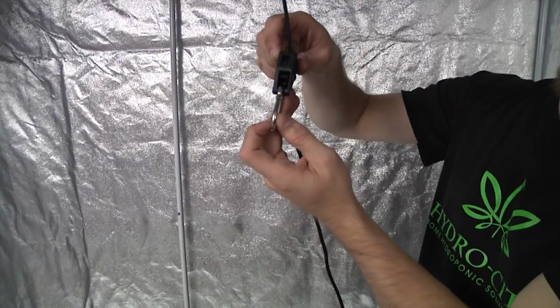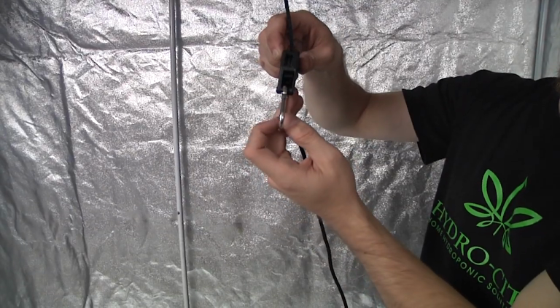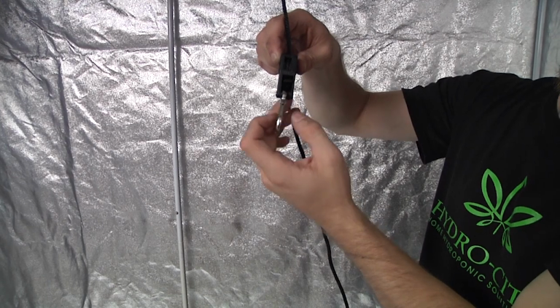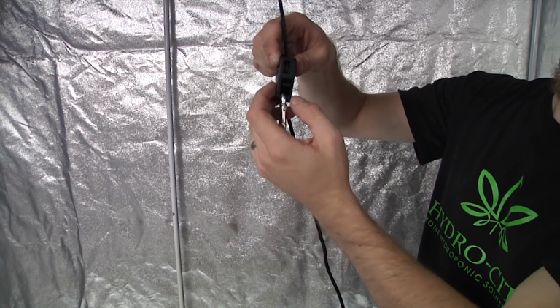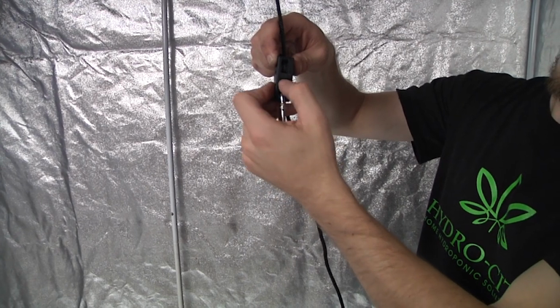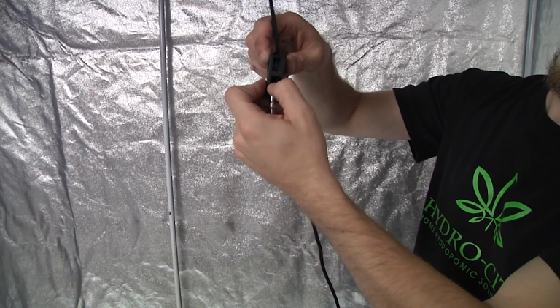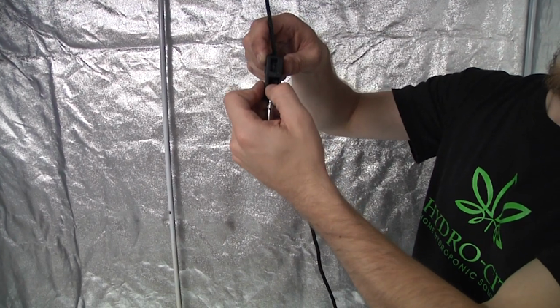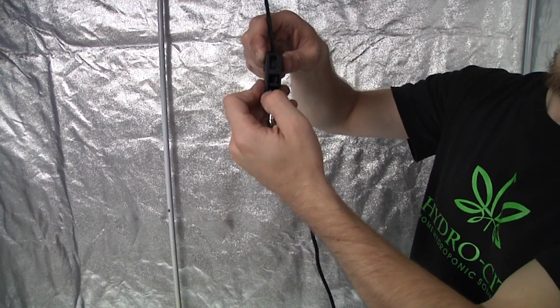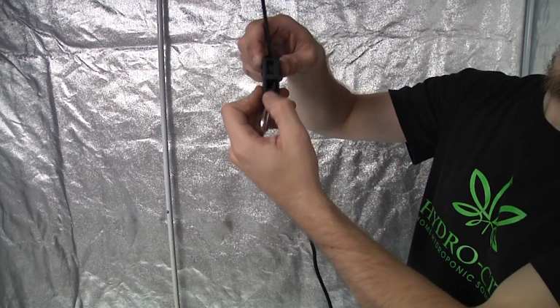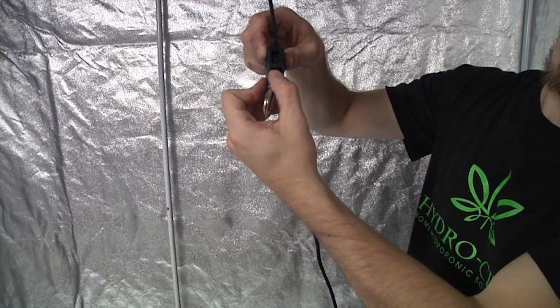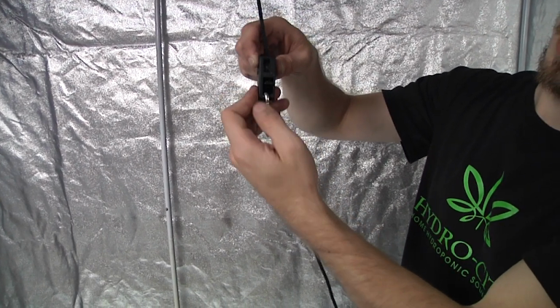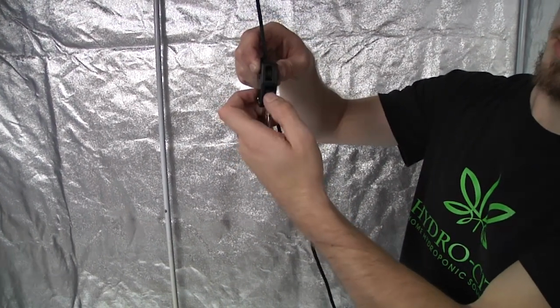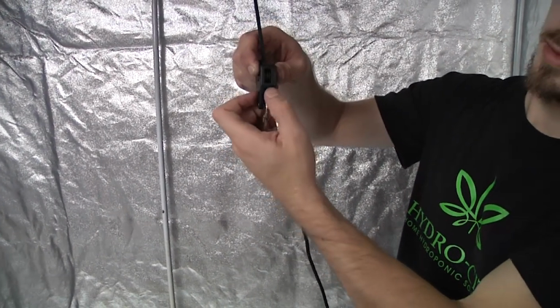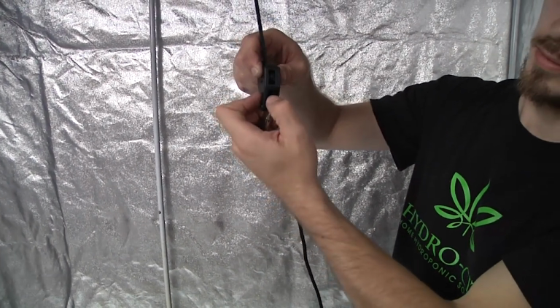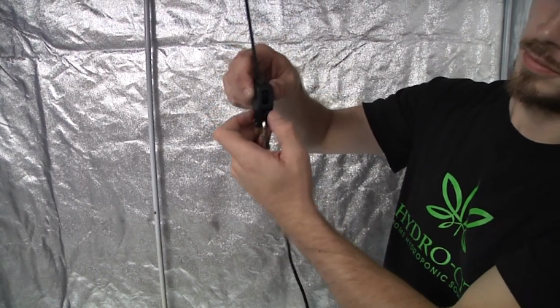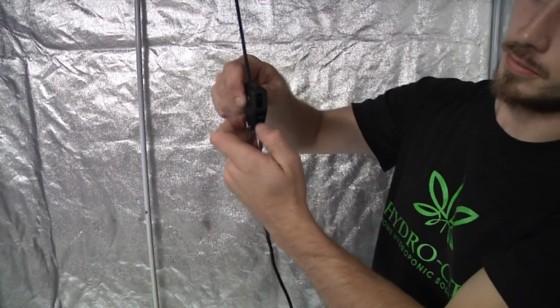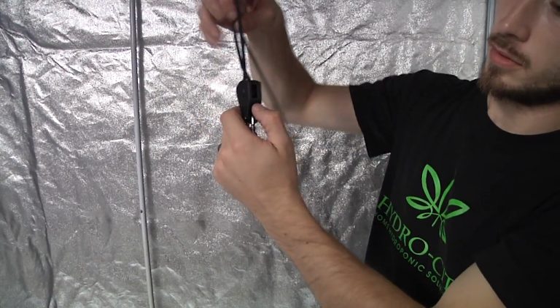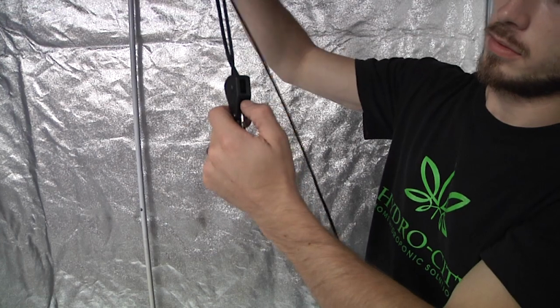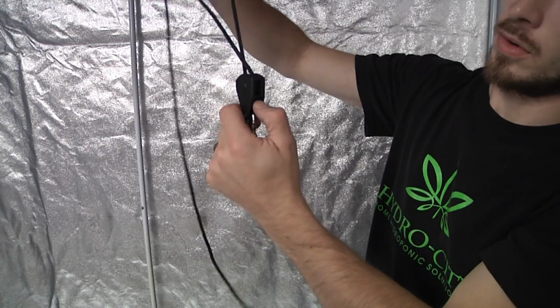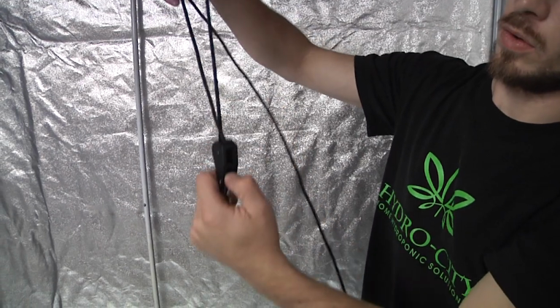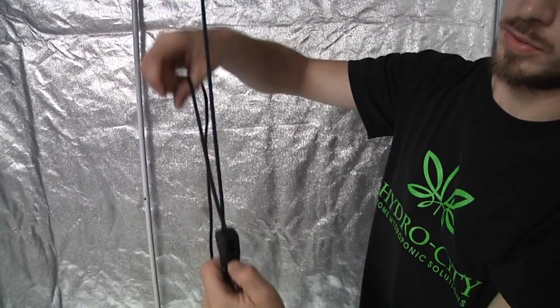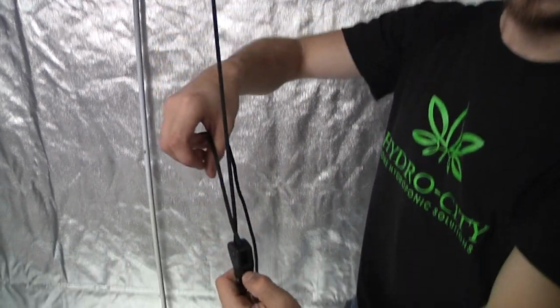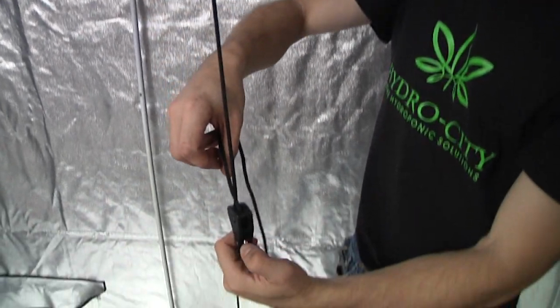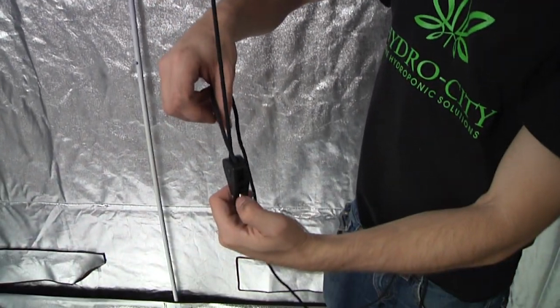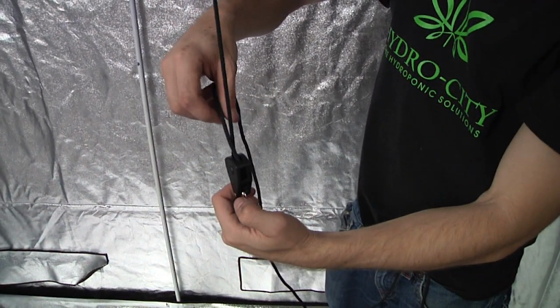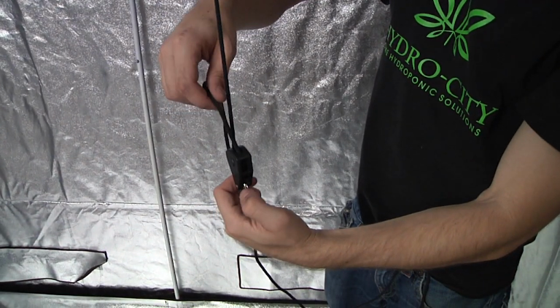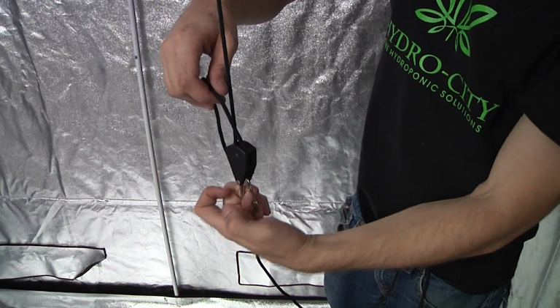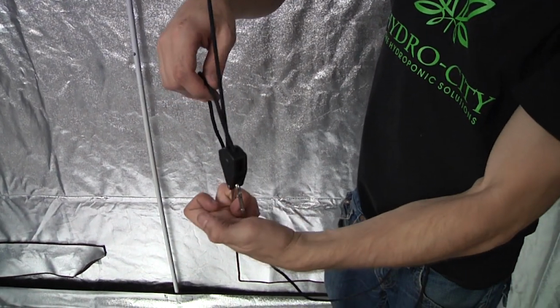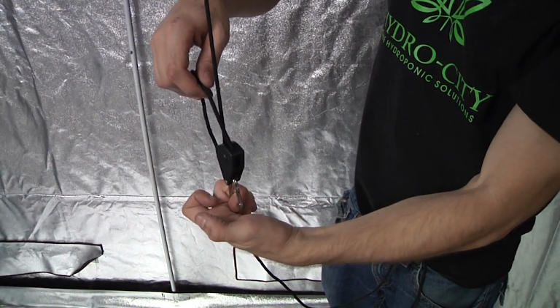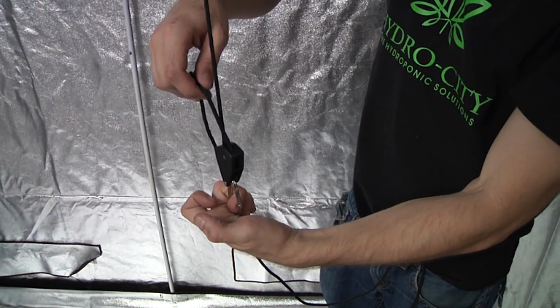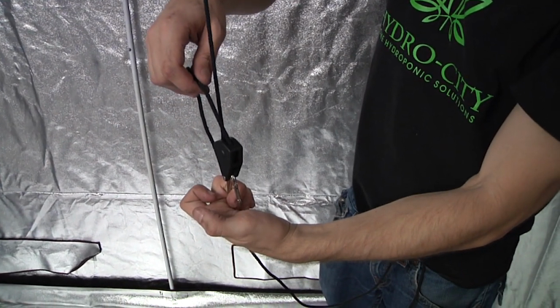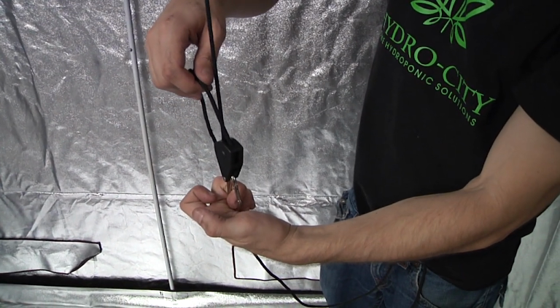The pulleys are opened by flipping the switch on top of the carabiner. Hold the switch down to allow the rope to slide through, then release it to secure.